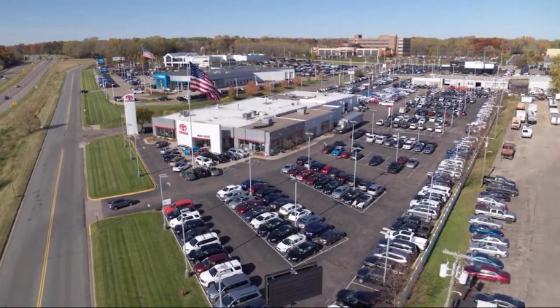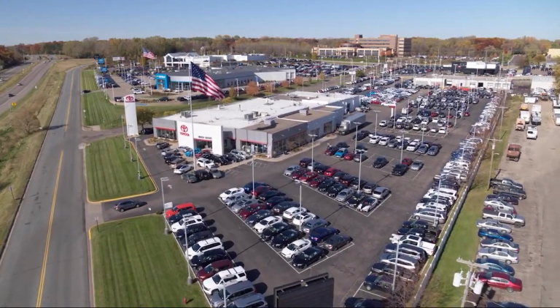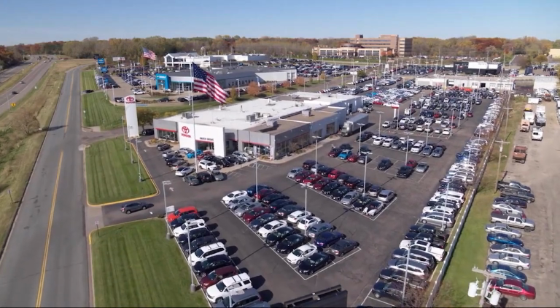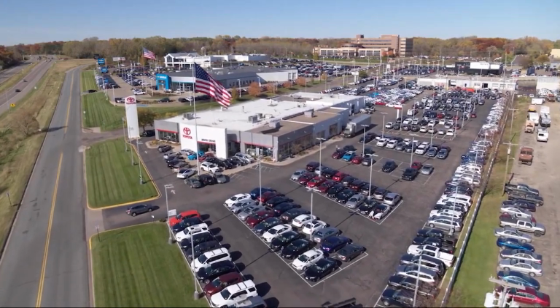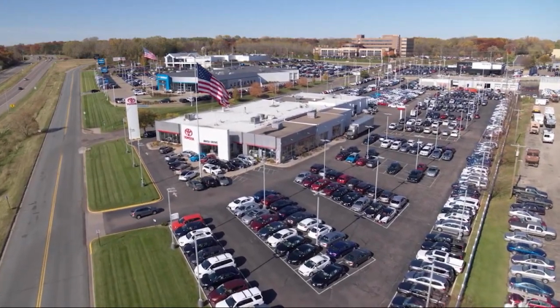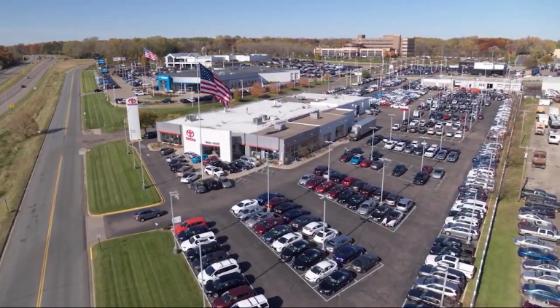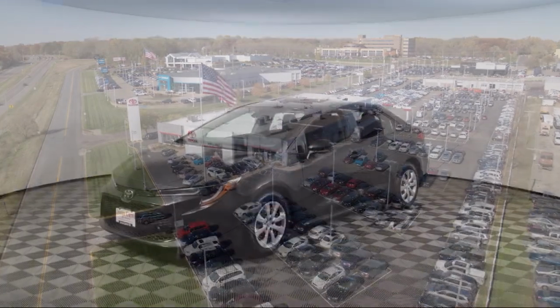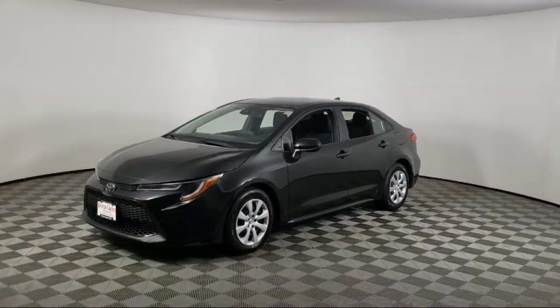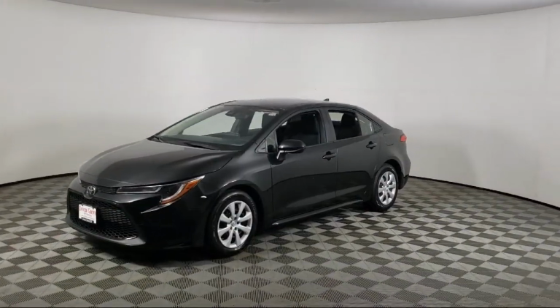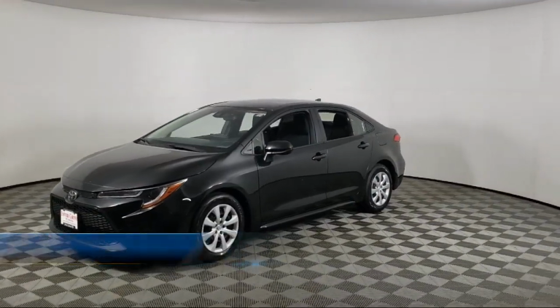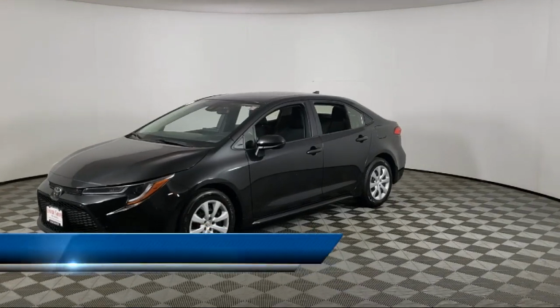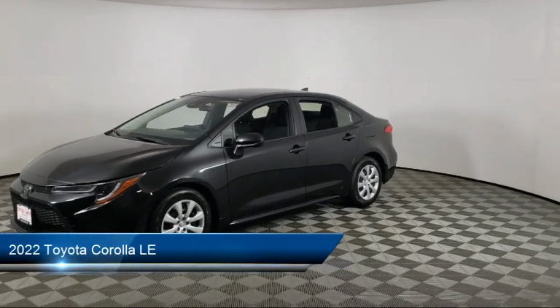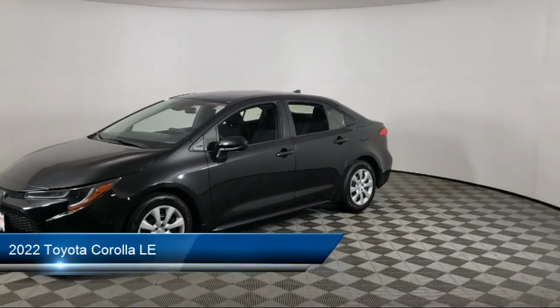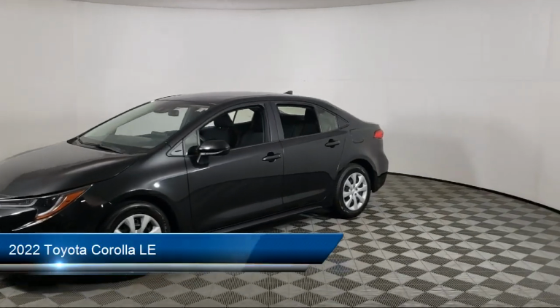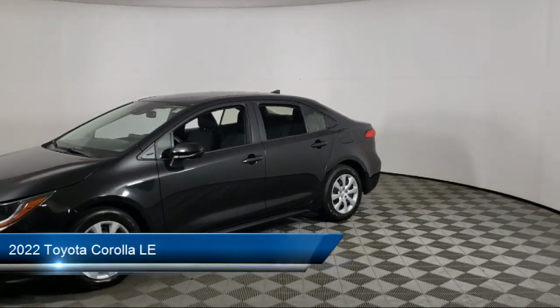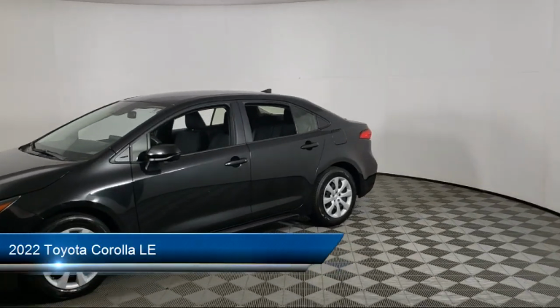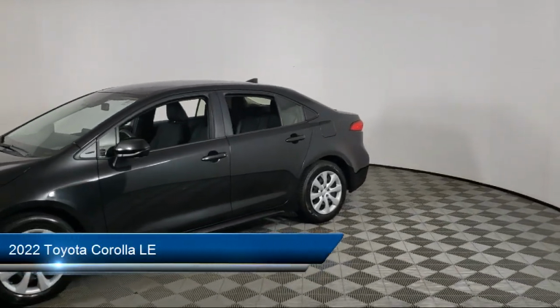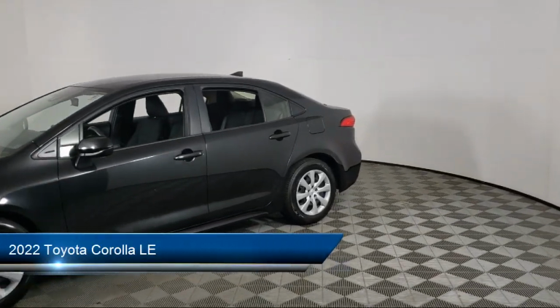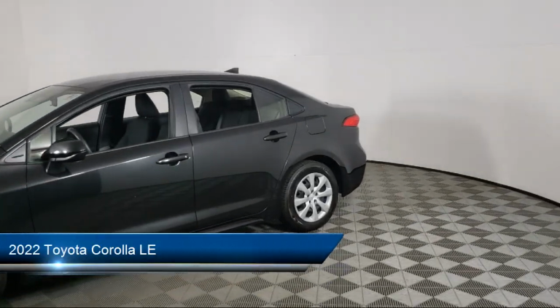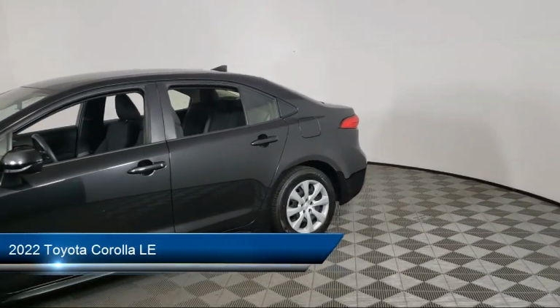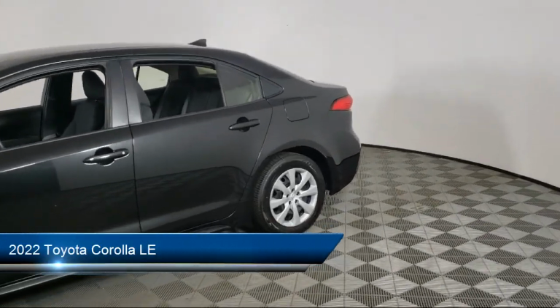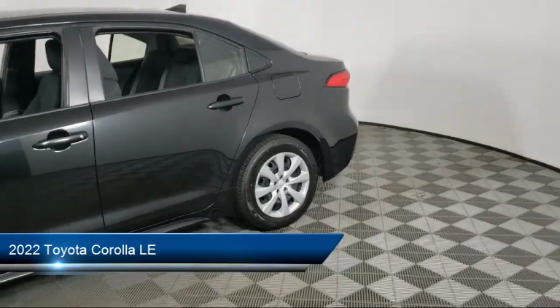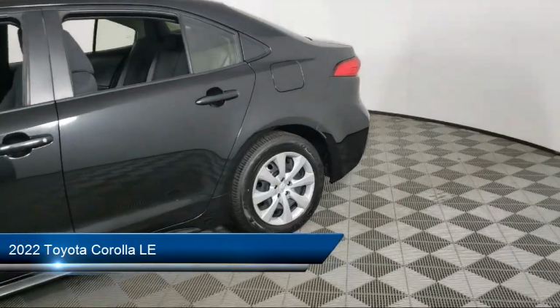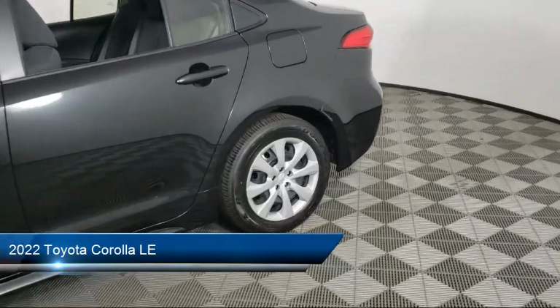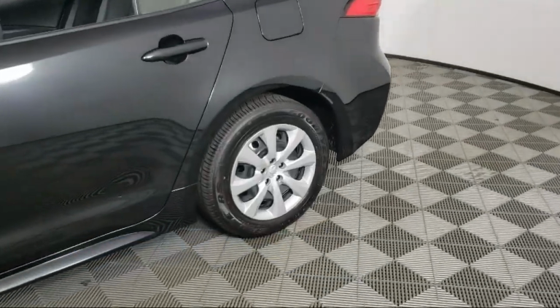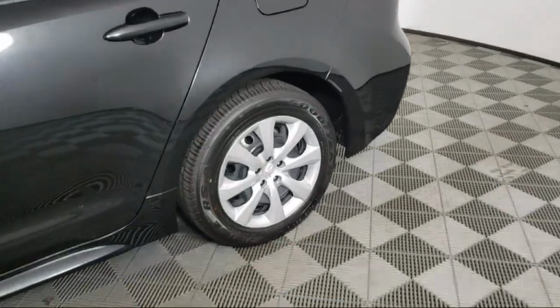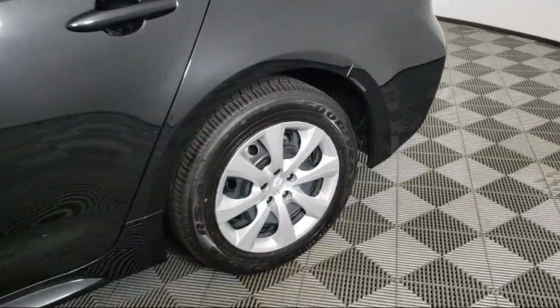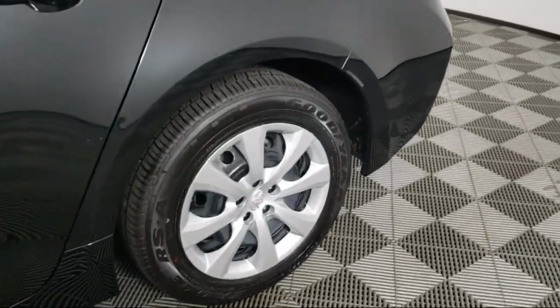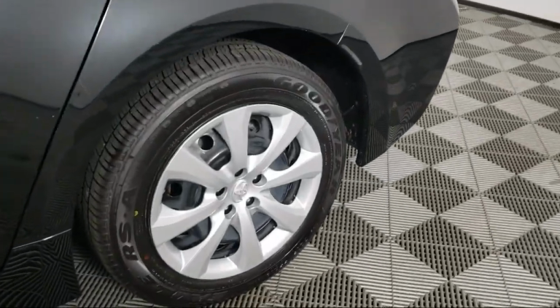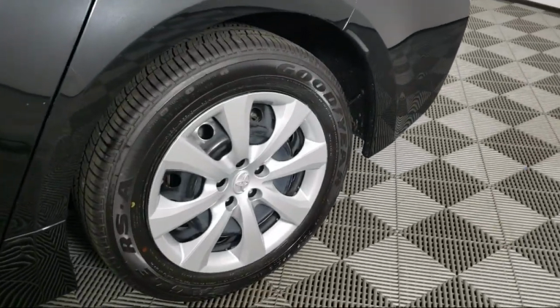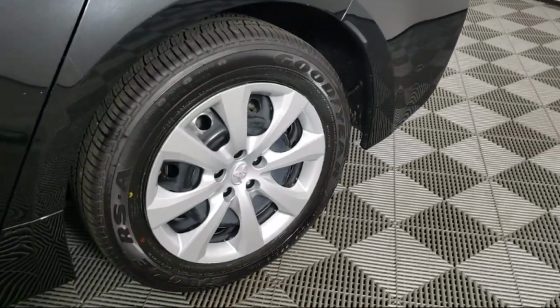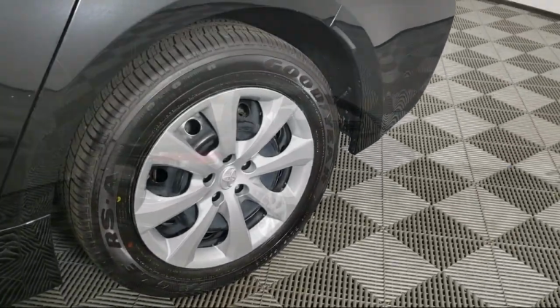Invergrove Toyota welcomes your interest in one of our great vehicles that comes equipped with keyless entry, air conditioning, traction control, cruise control, power windows, power door locks, and daytime running lights.